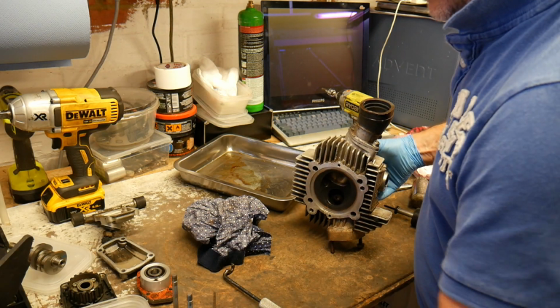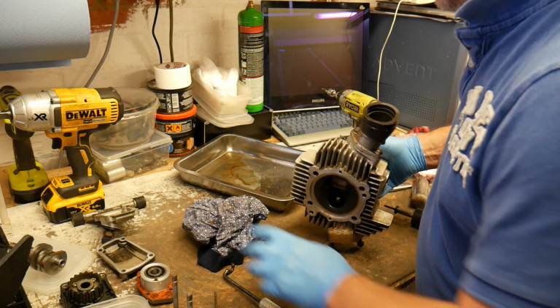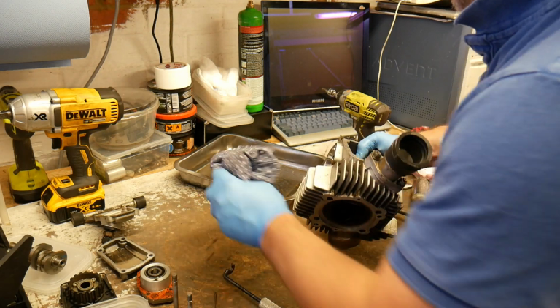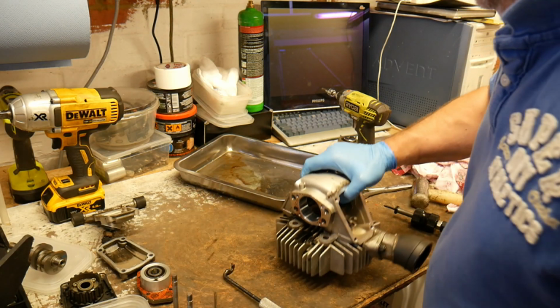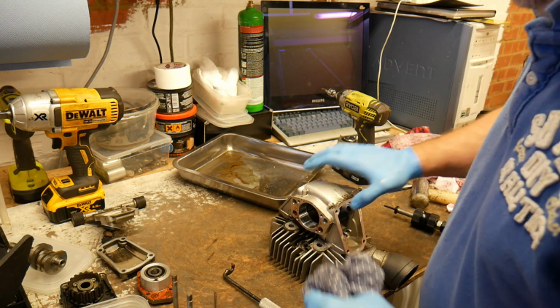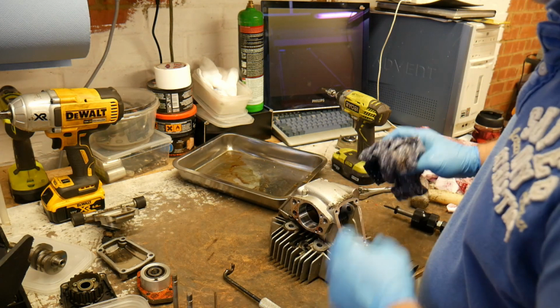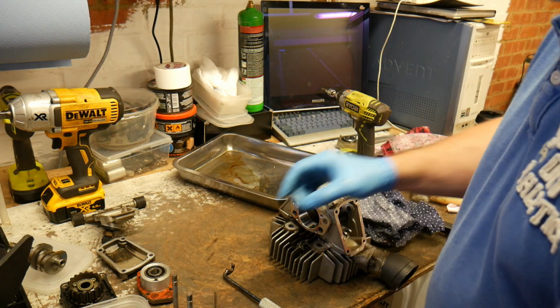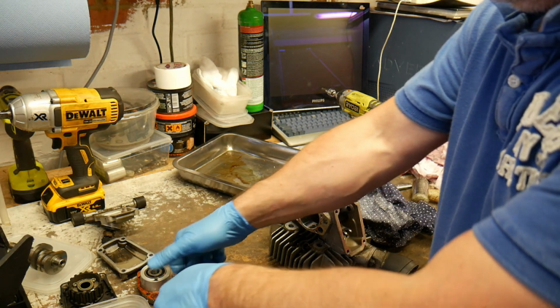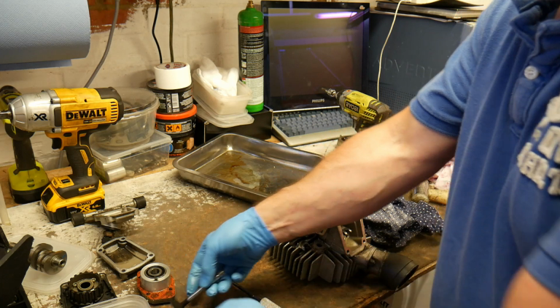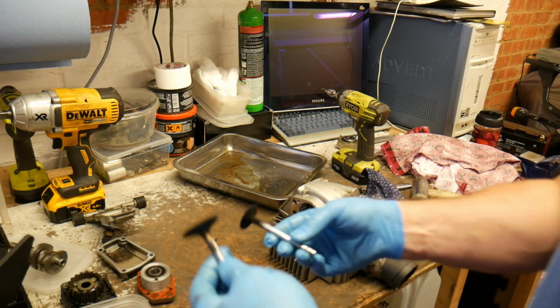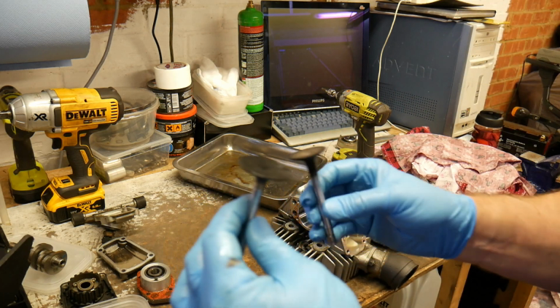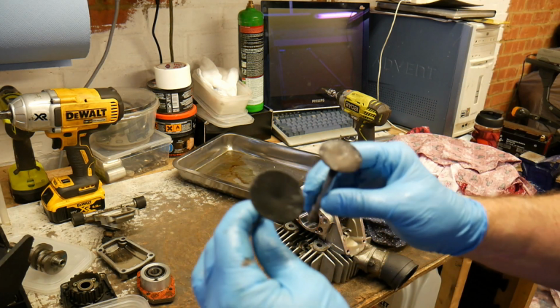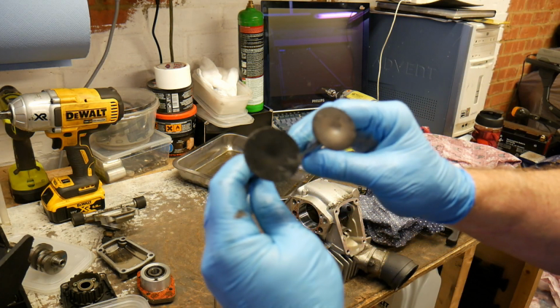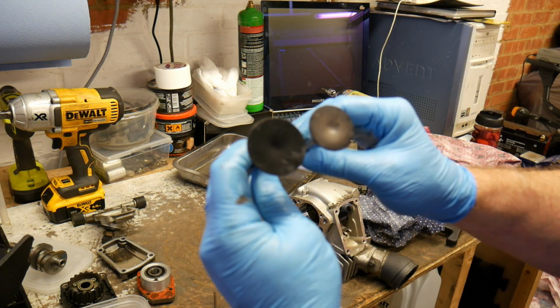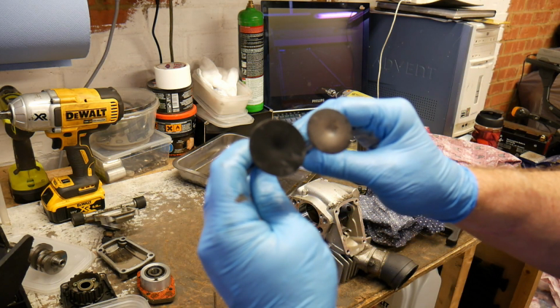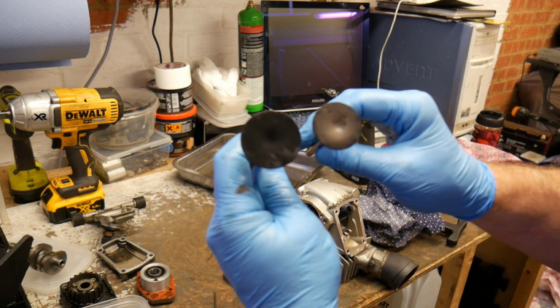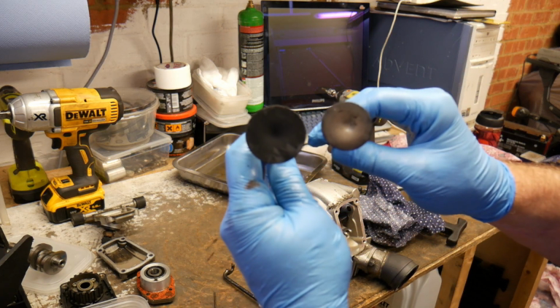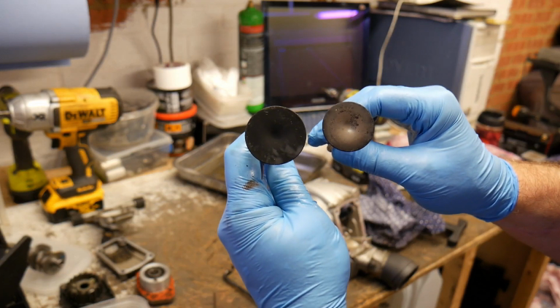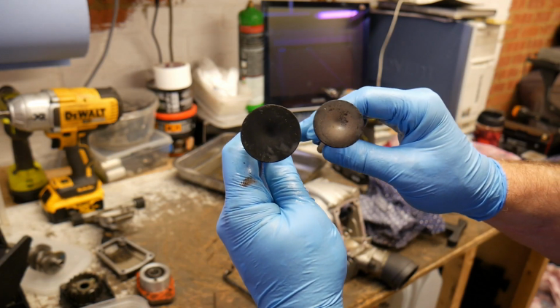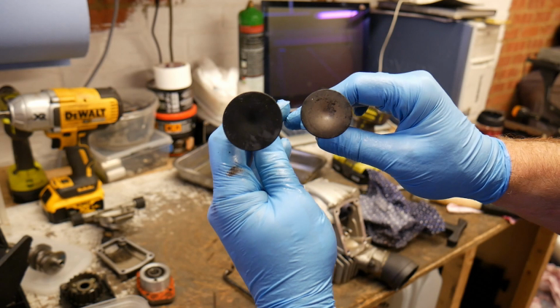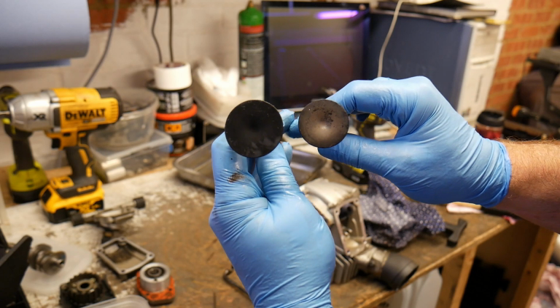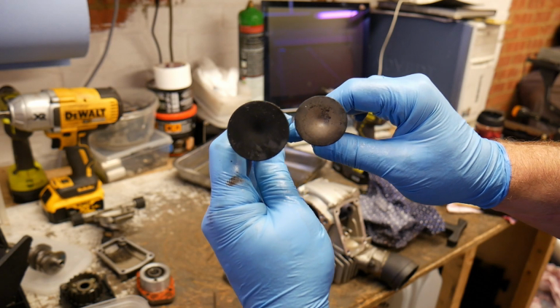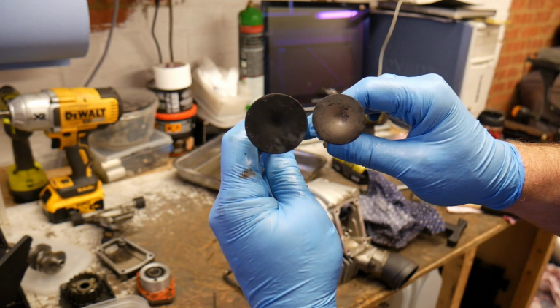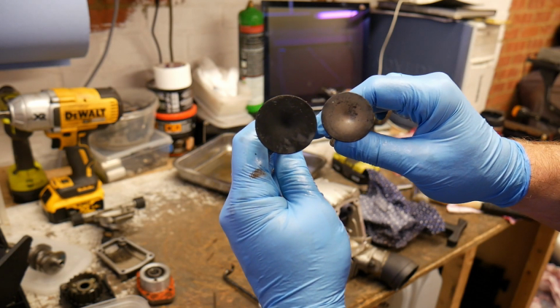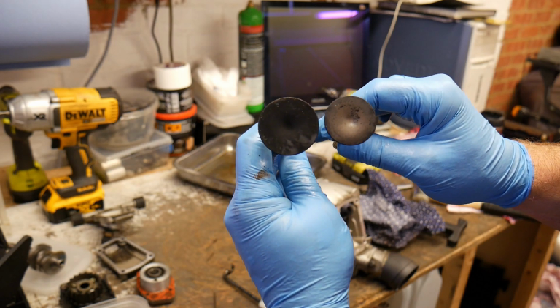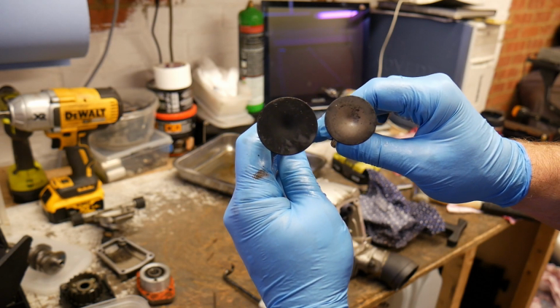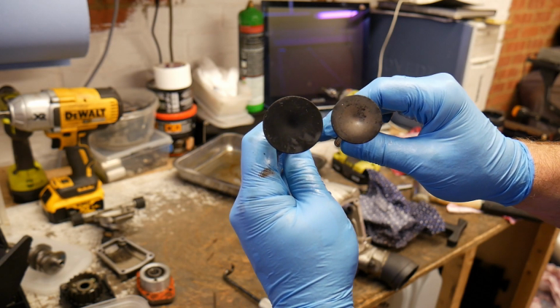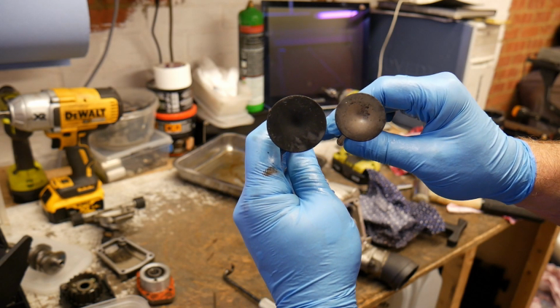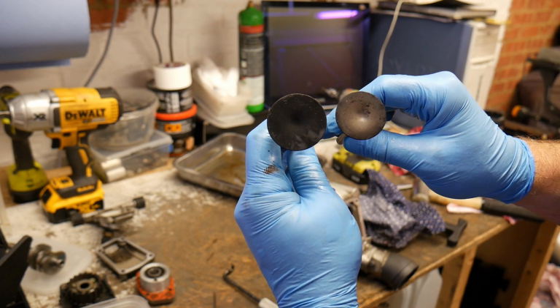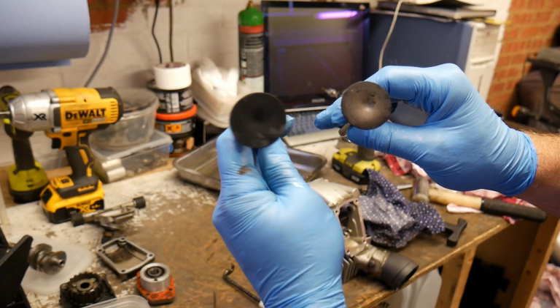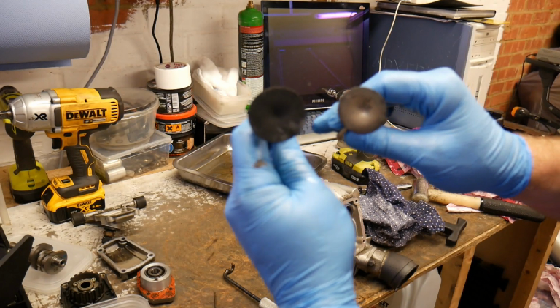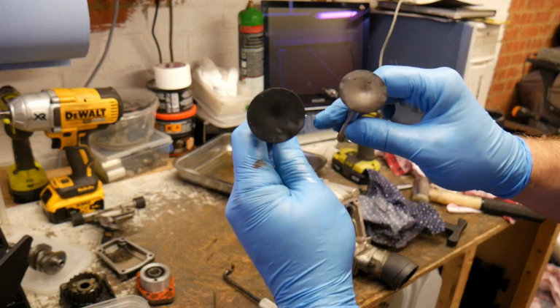Inlet valve - for those of you that have not seen a two-valve head before, there's quite a significant difference in the sizes between inlet and exhaust.